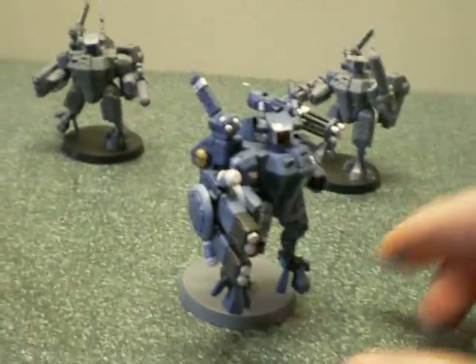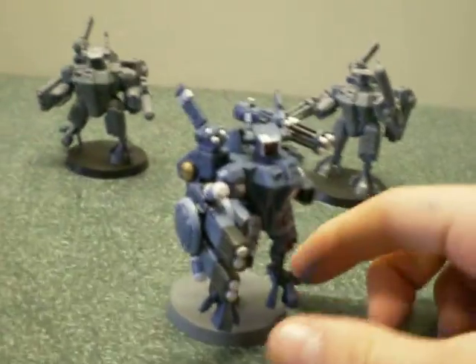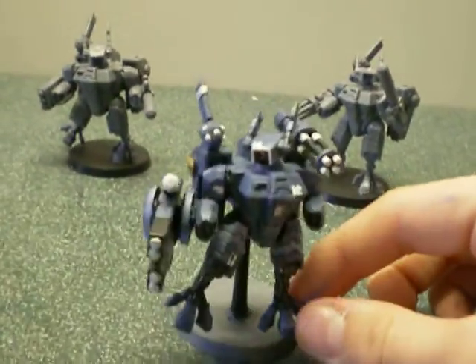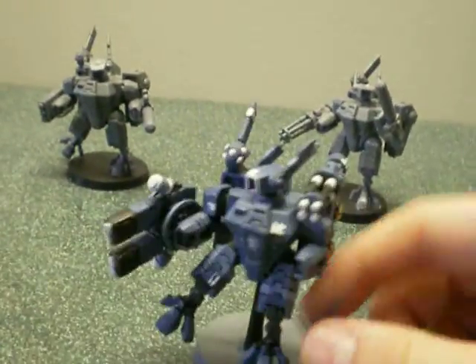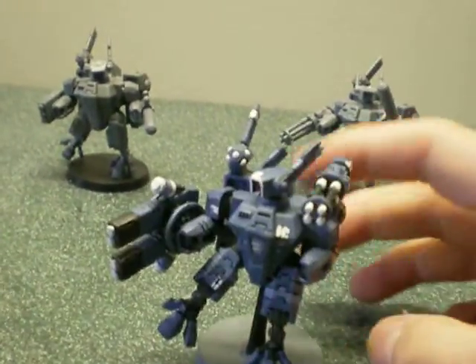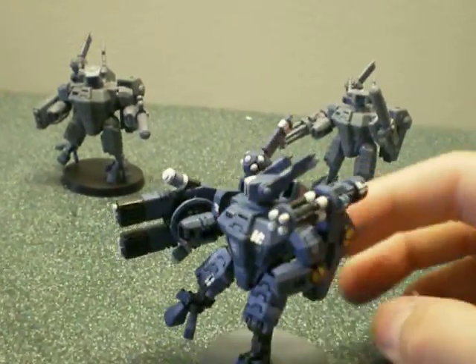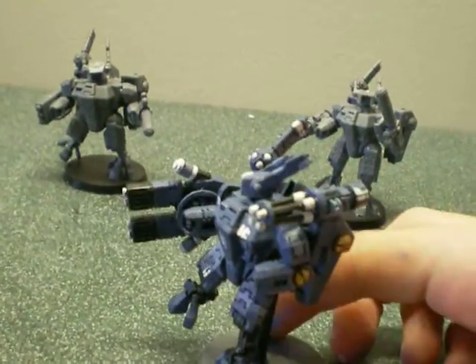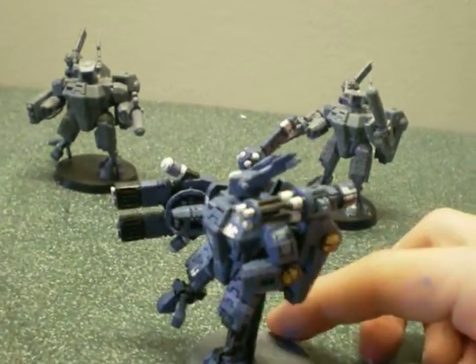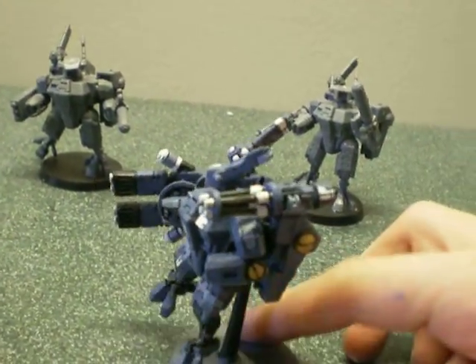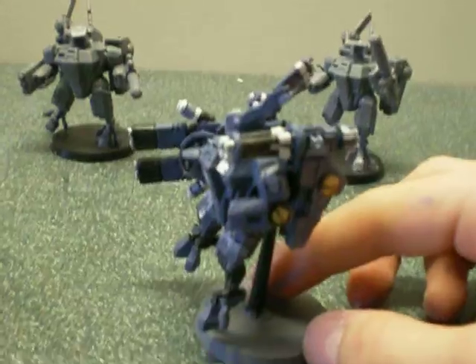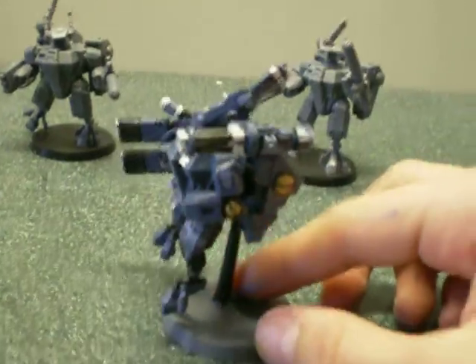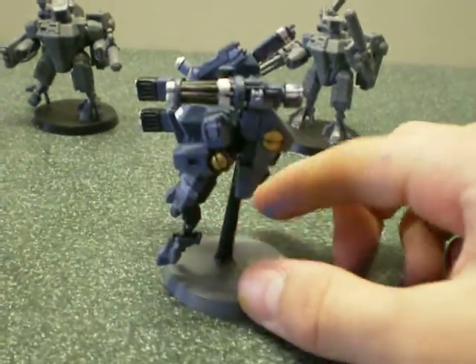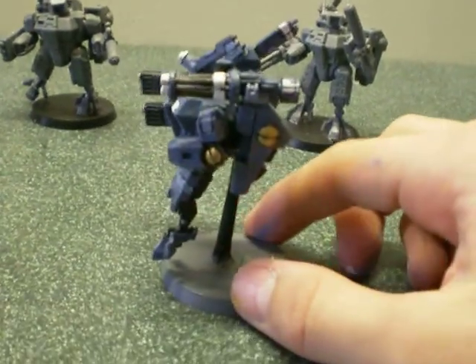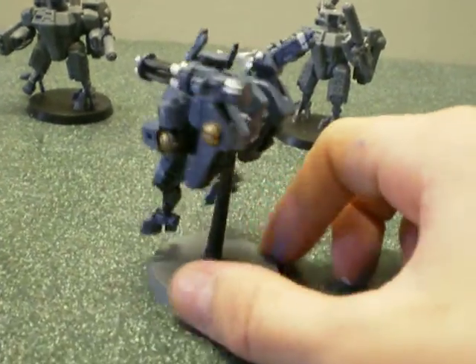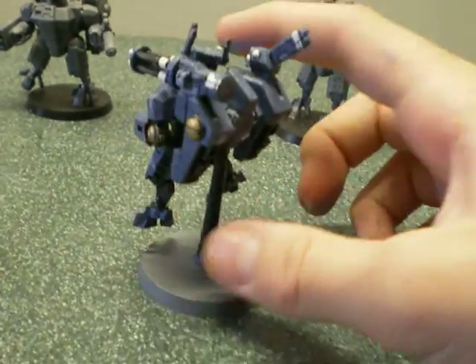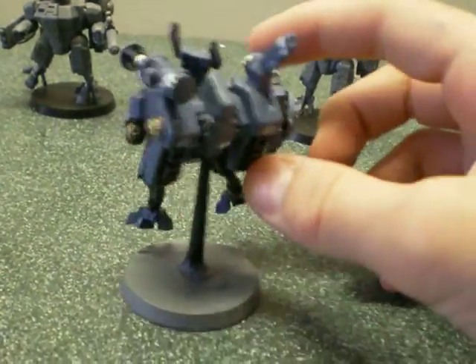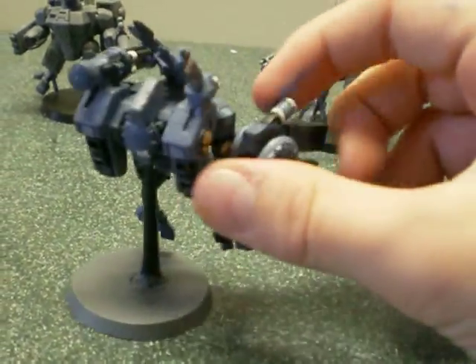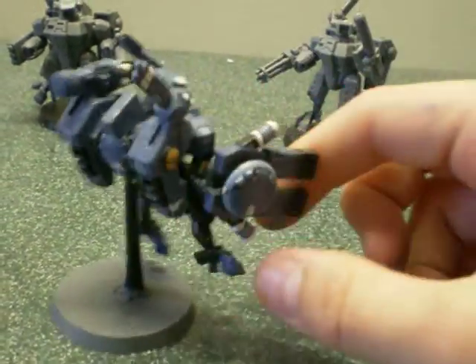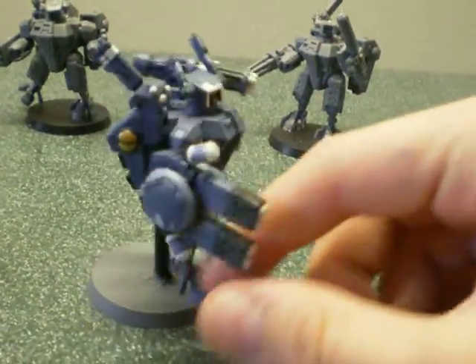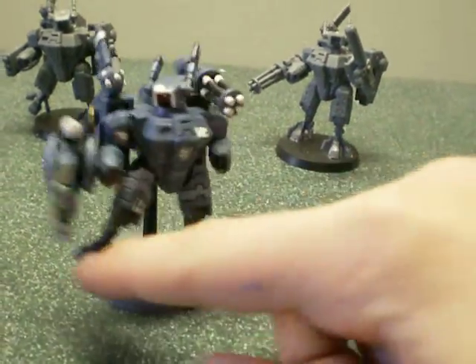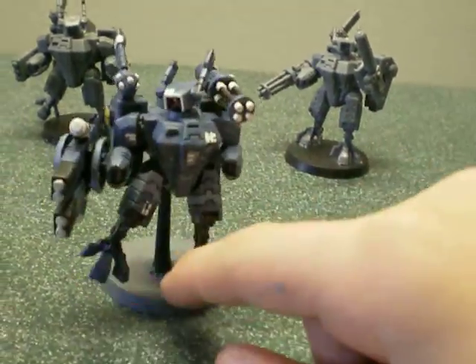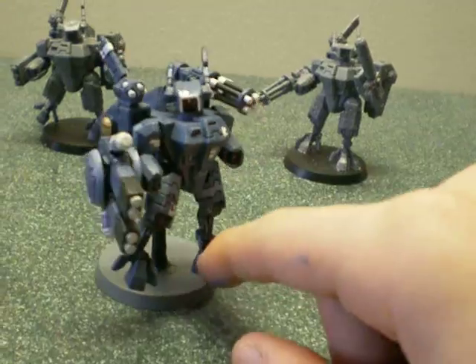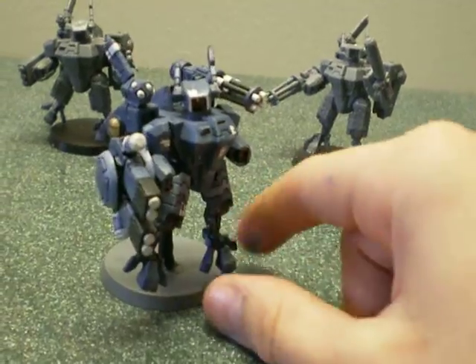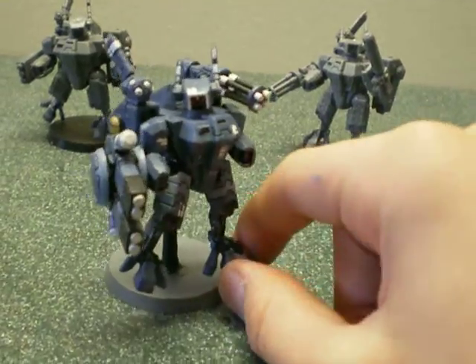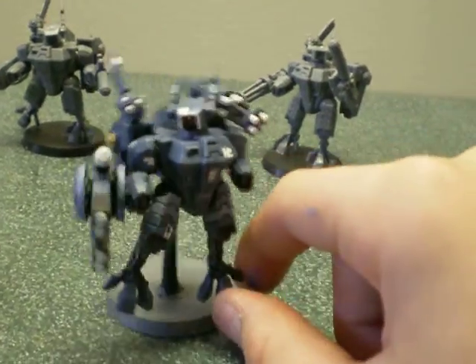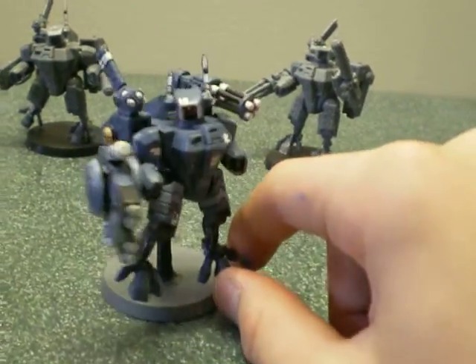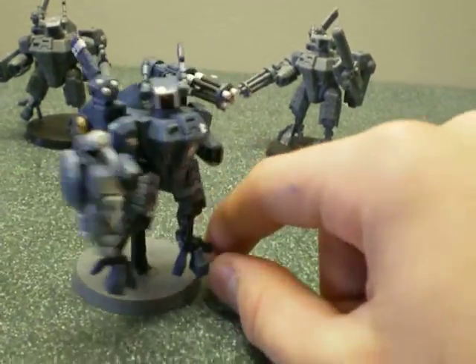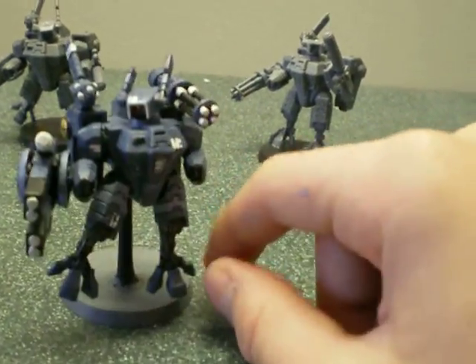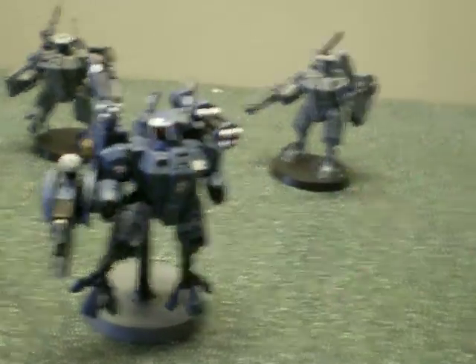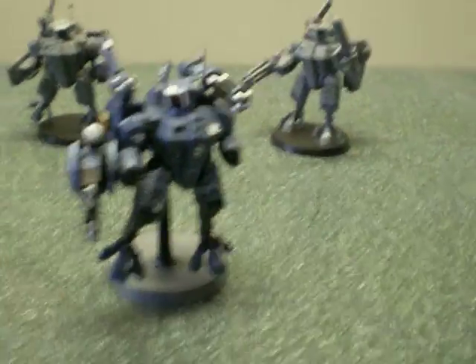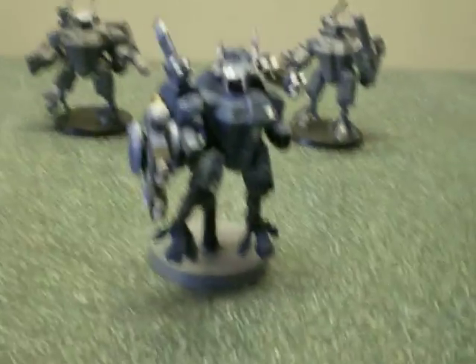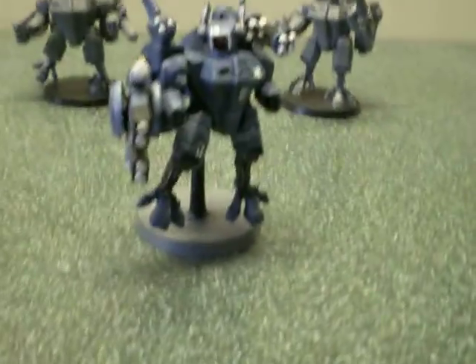I'd also like to give a shoutout to — I think it's DMRK42. He's a really, really good painter and I think he does really well. You should go check him out — you'd pretty much be amazed.